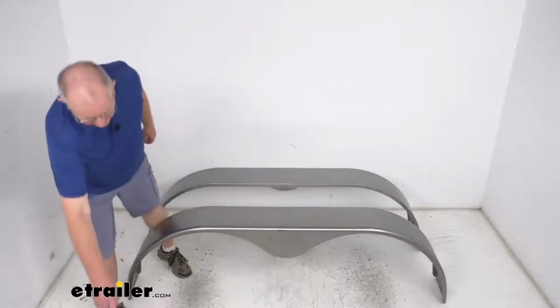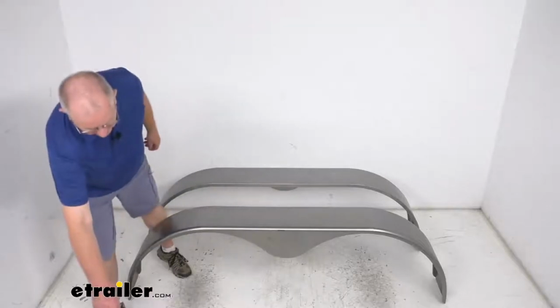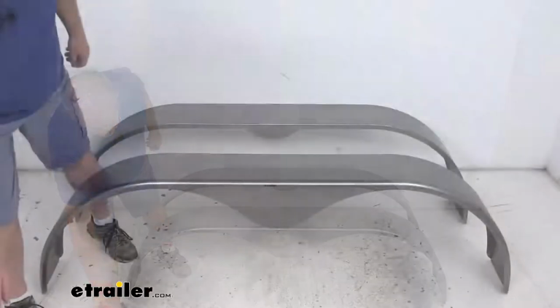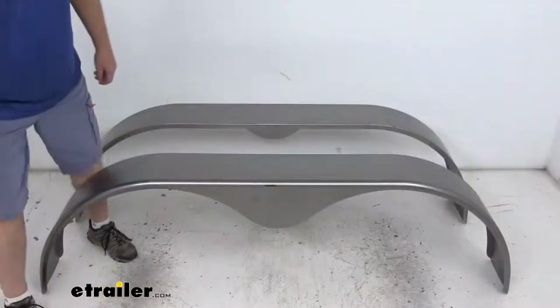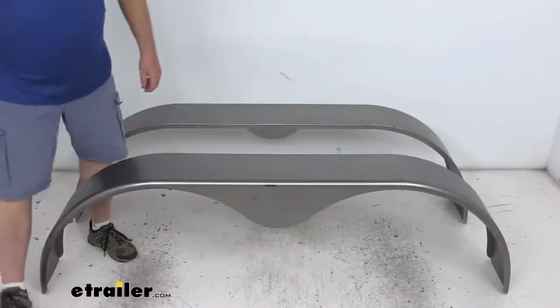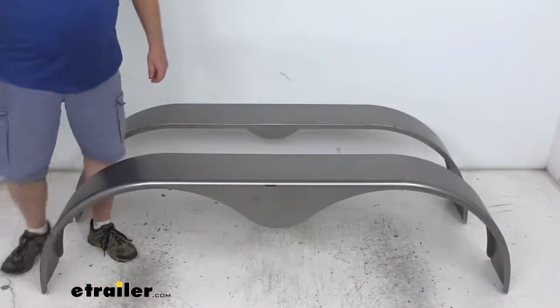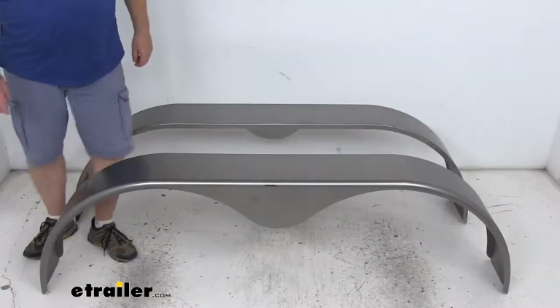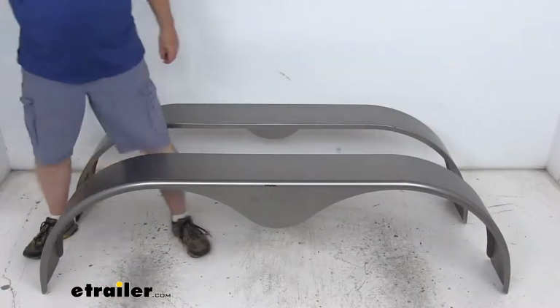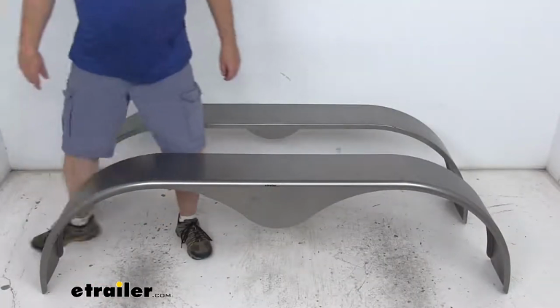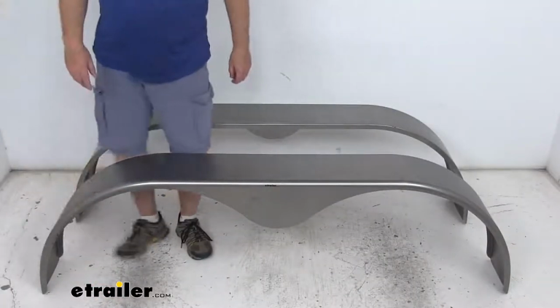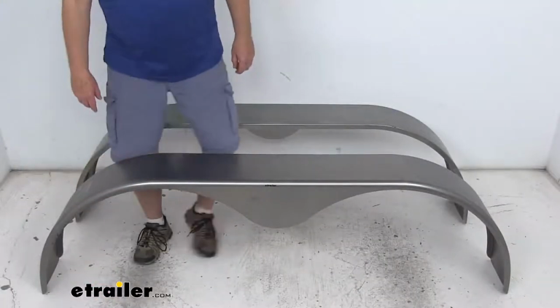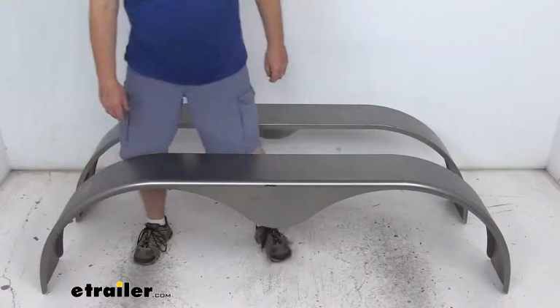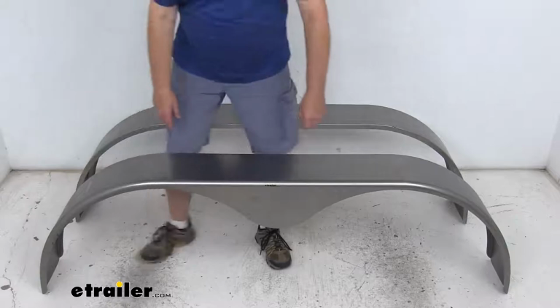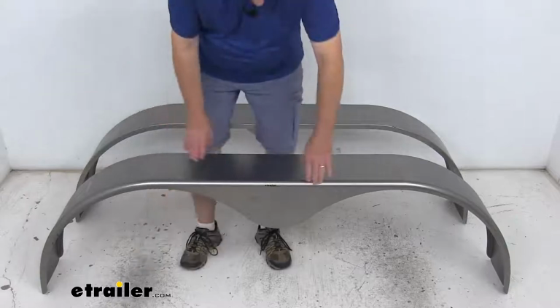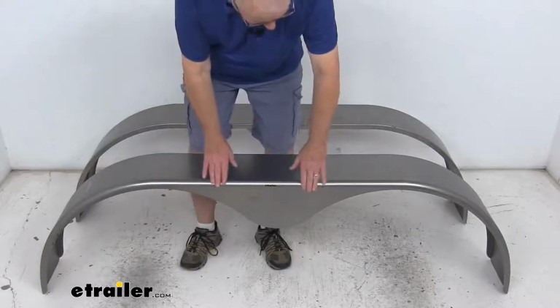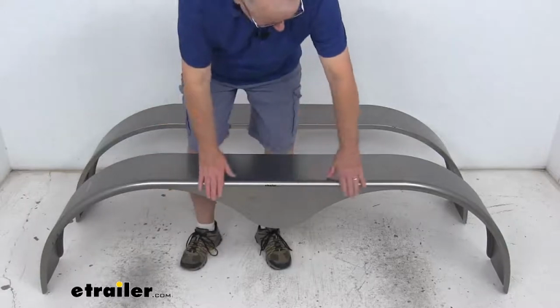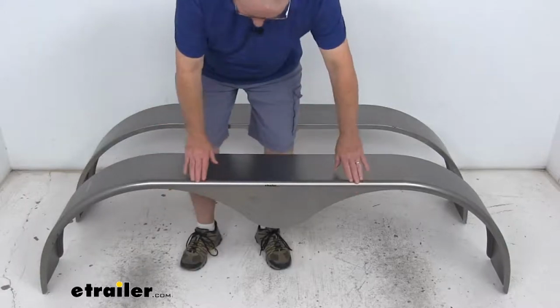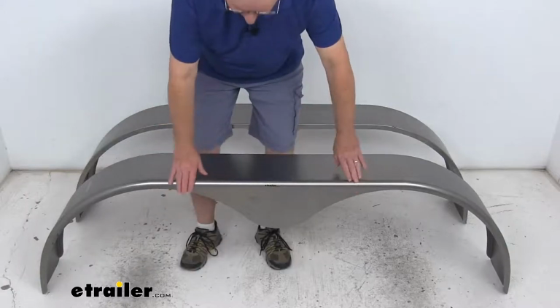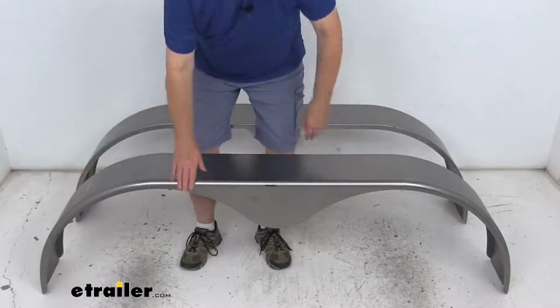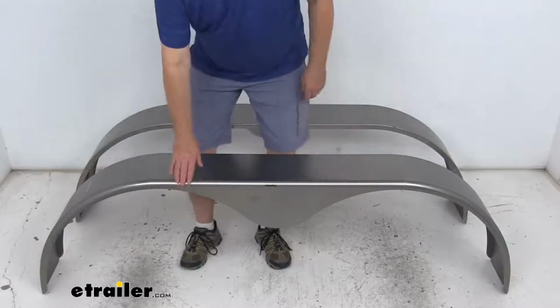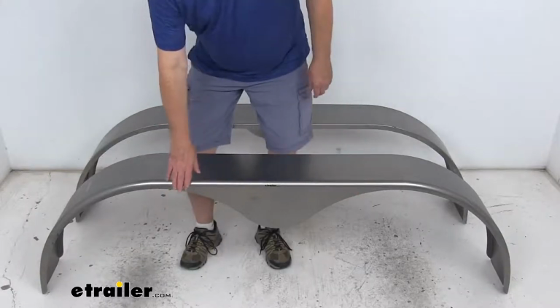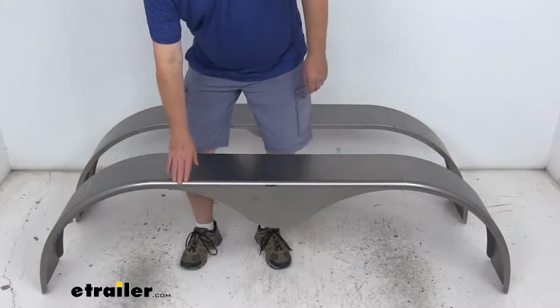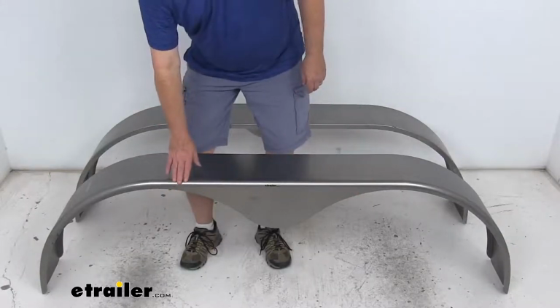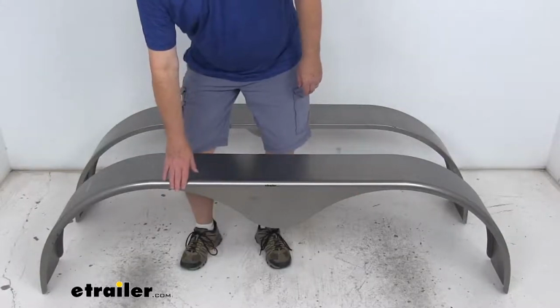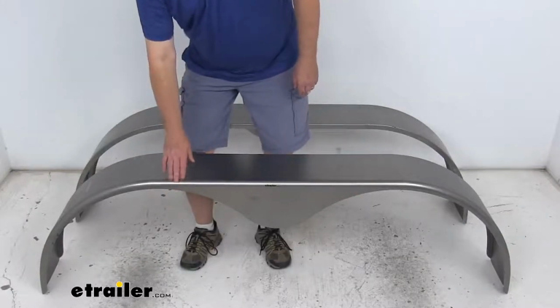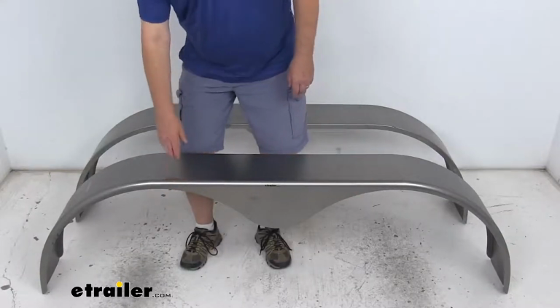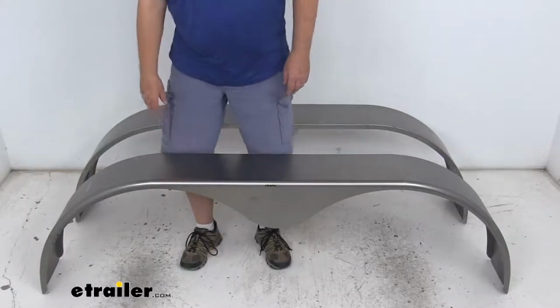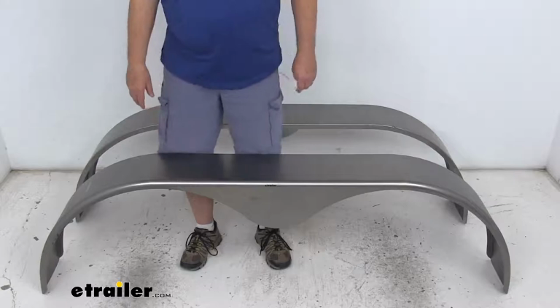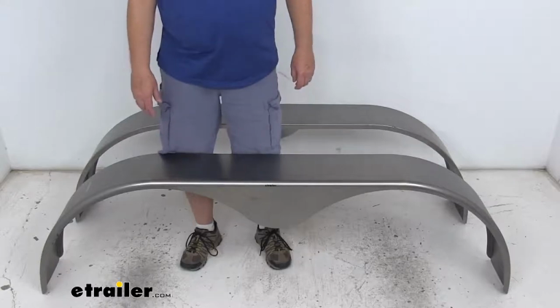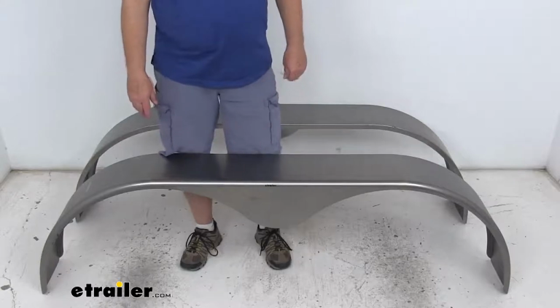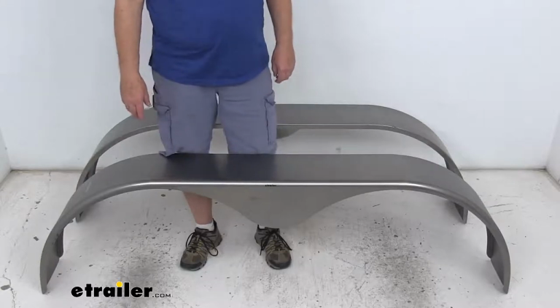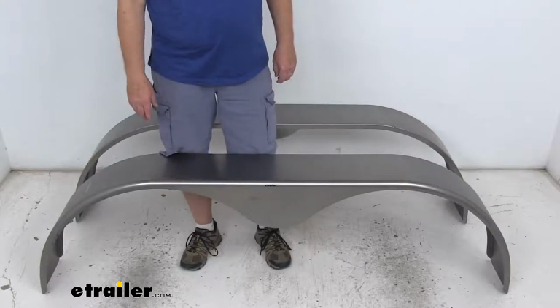I wanted to zoom in here and talk about the outer edge on this fender. This nice outer edge has a one-inch curved radius slip on it for extra protection and top quality appearance.